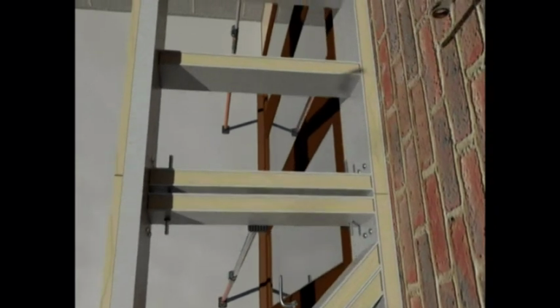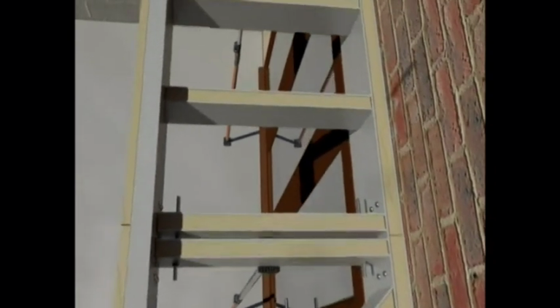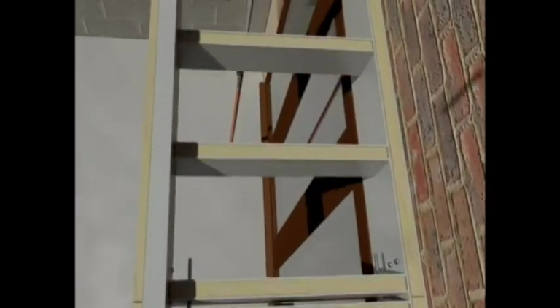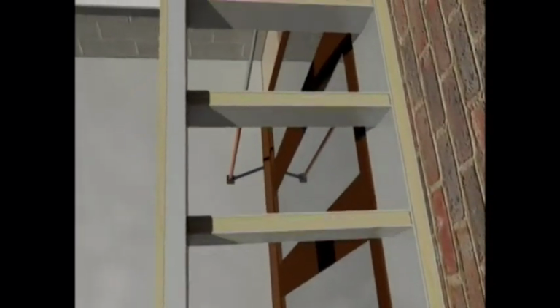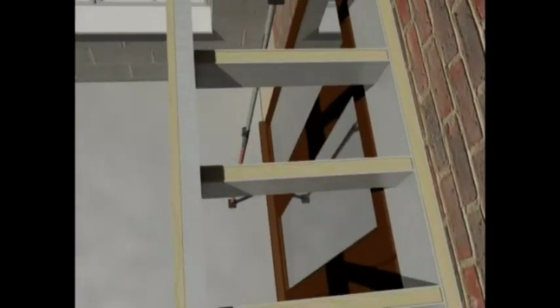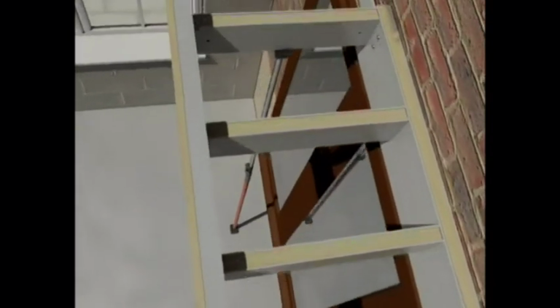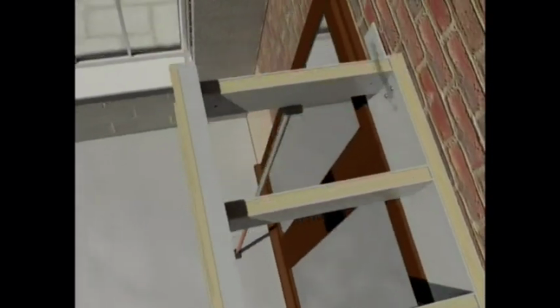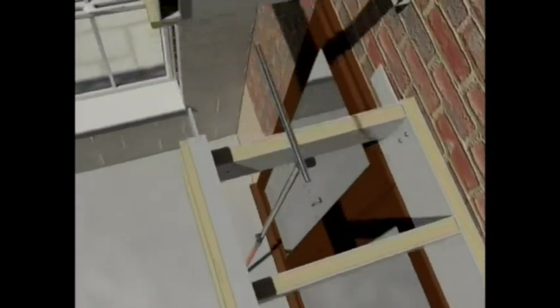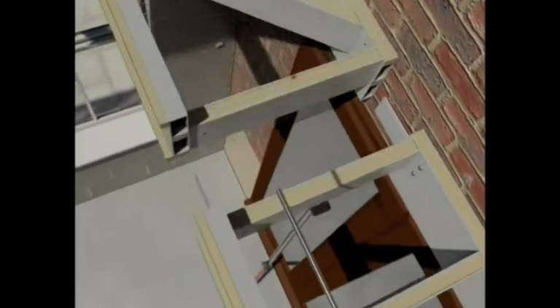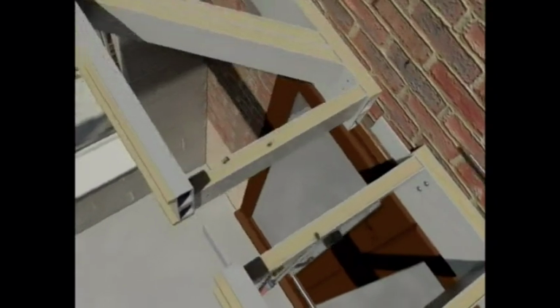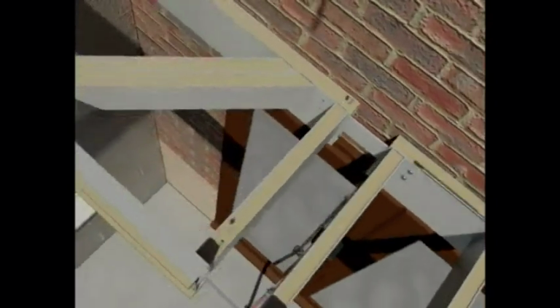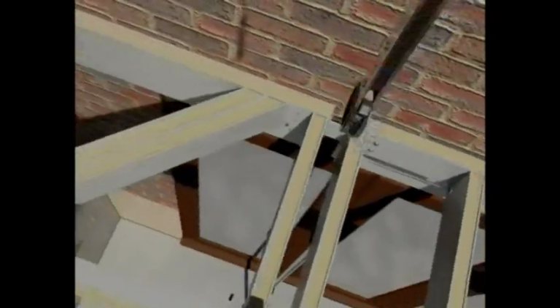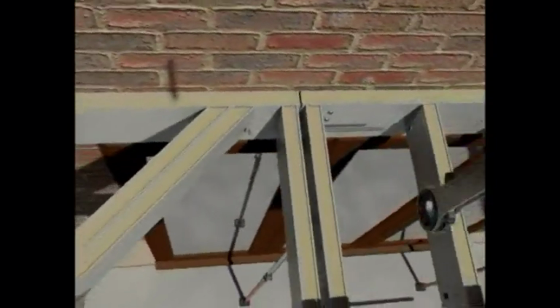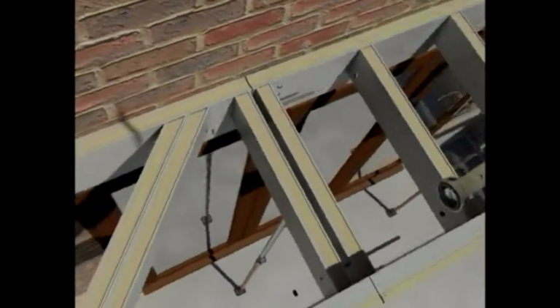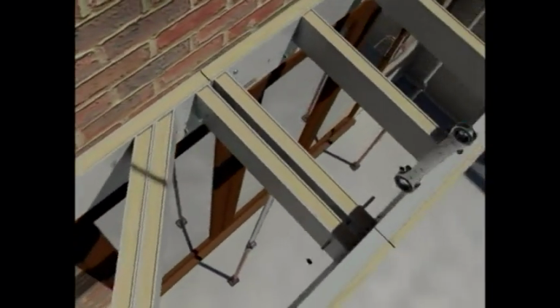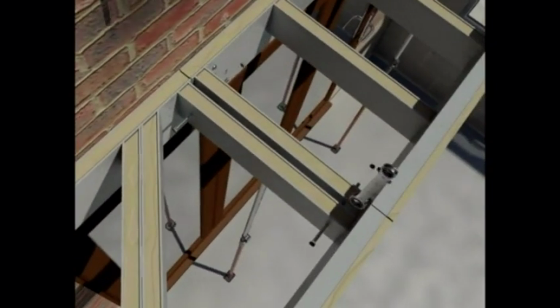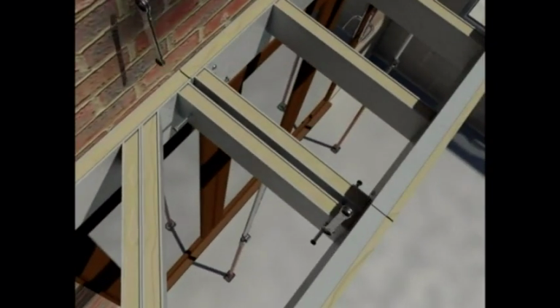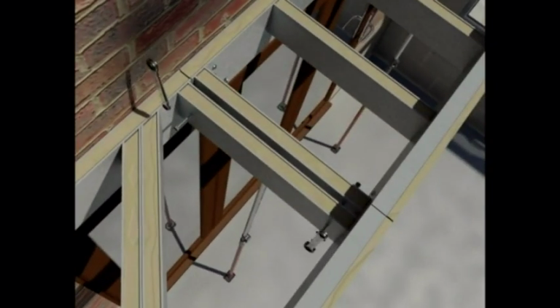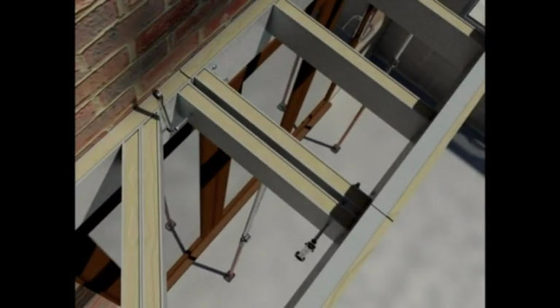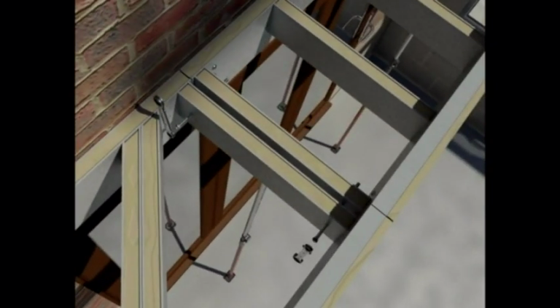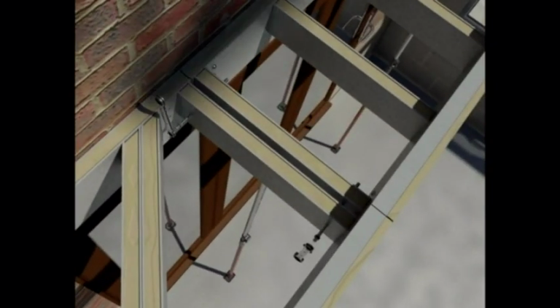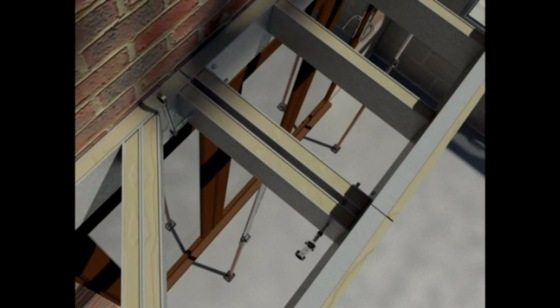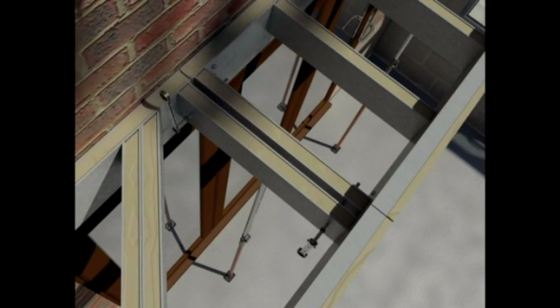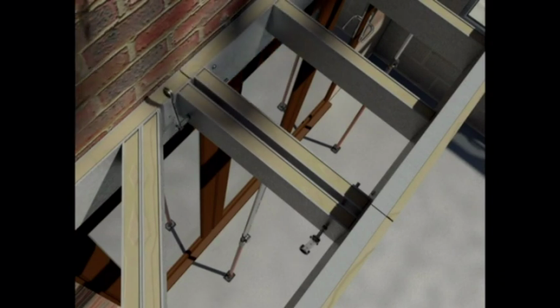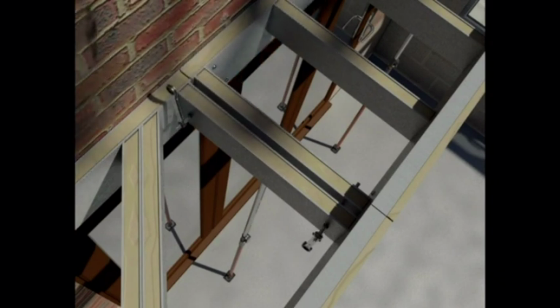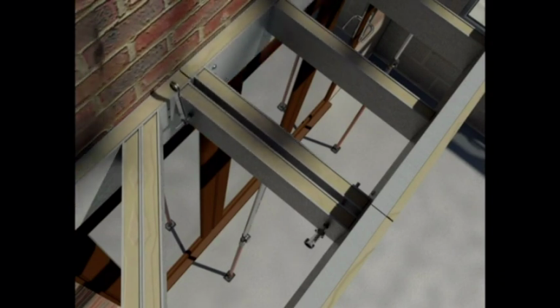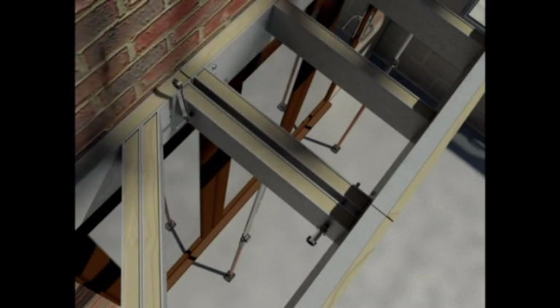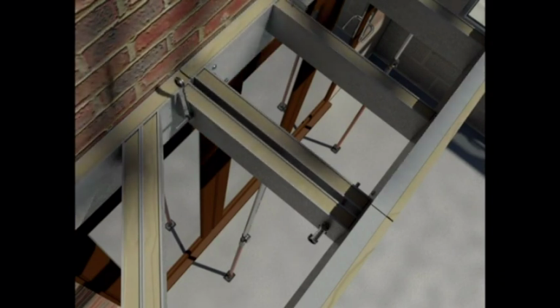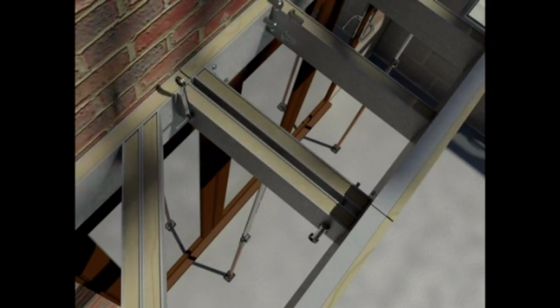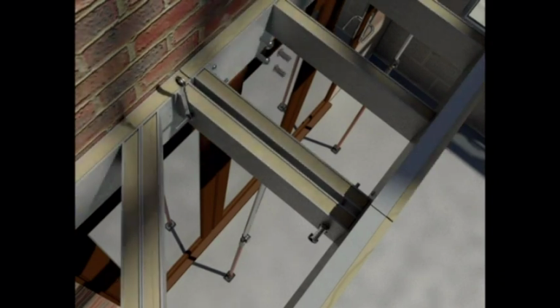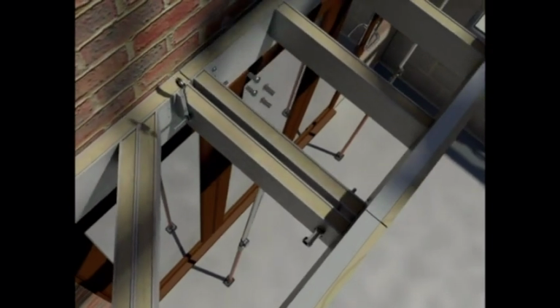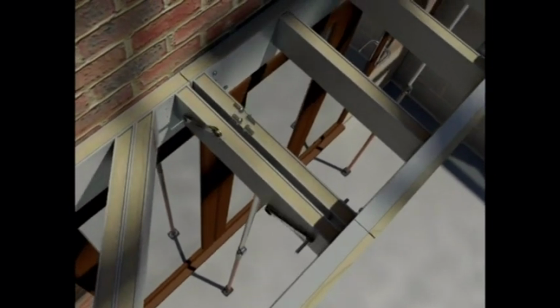Our patented aluminium ladder system makes the build as simple as can be. This uniquely engineered roofing plinth marries traditional beauty with the proven strength of engineered aluminium at its core.